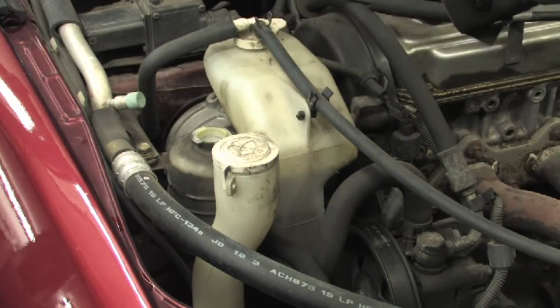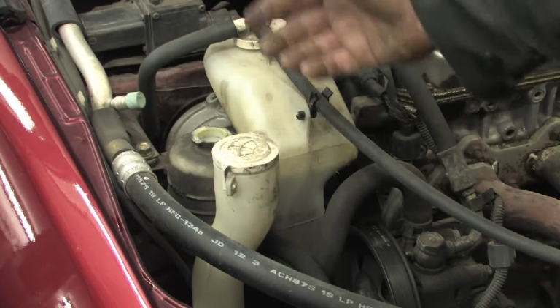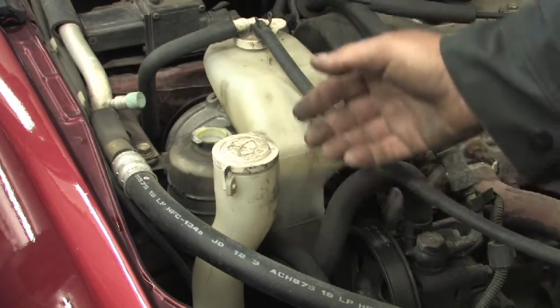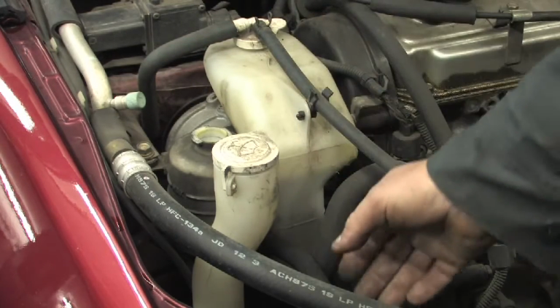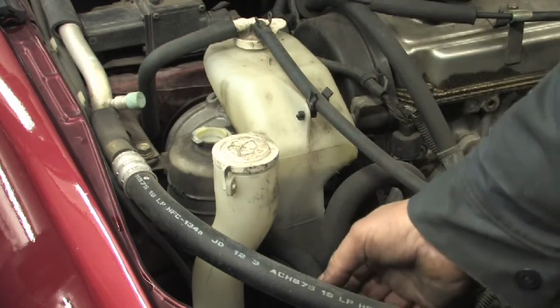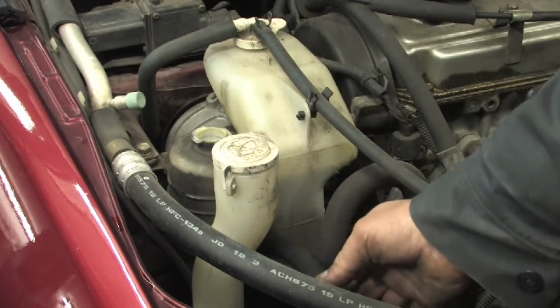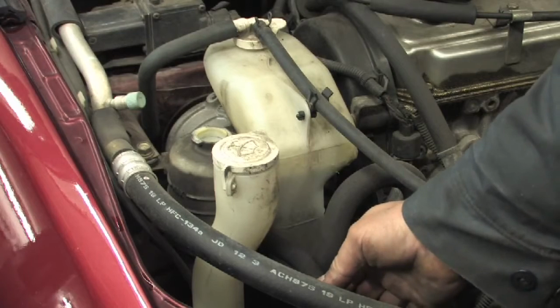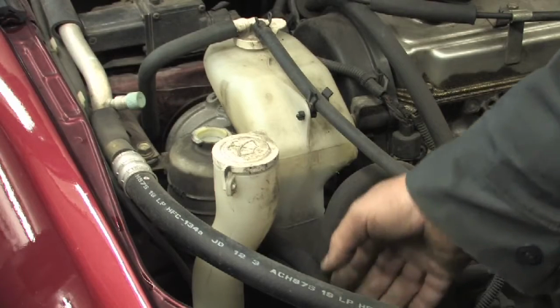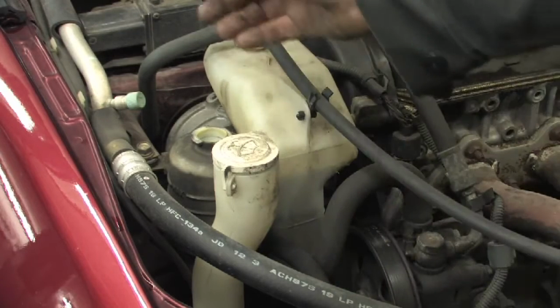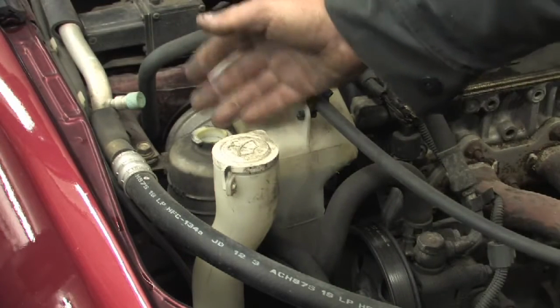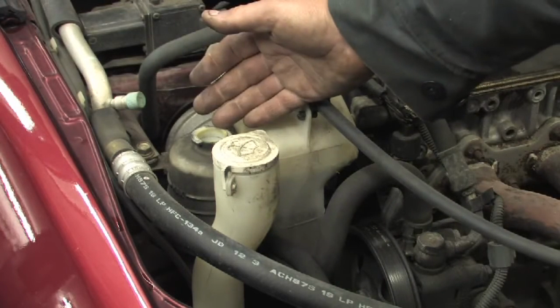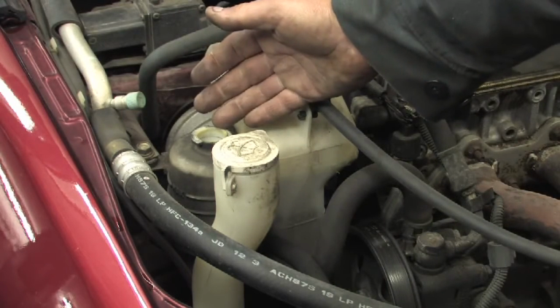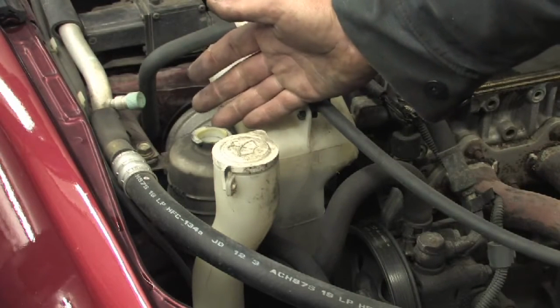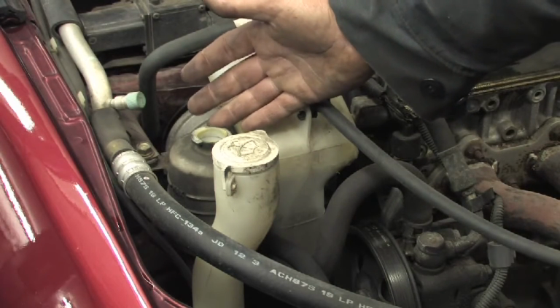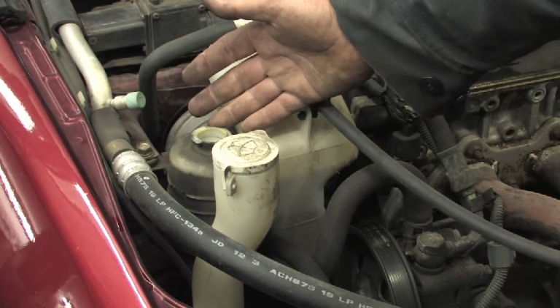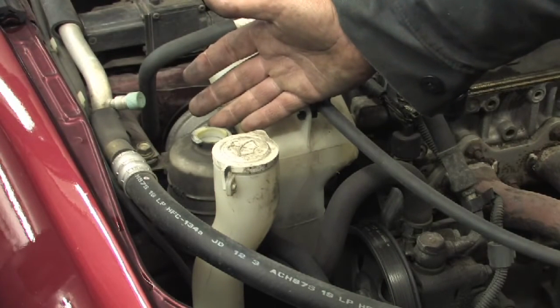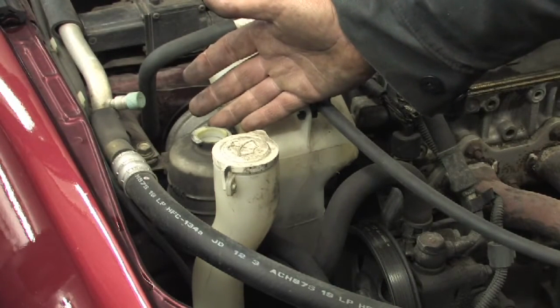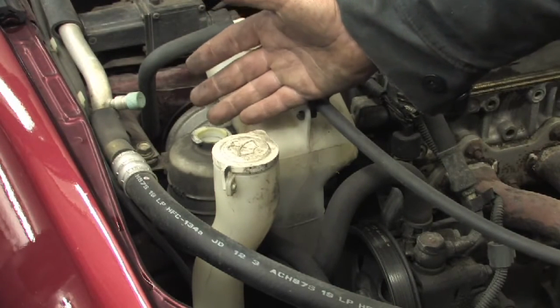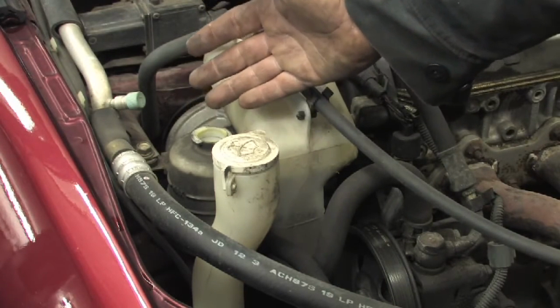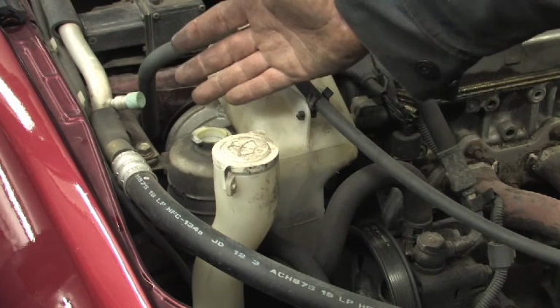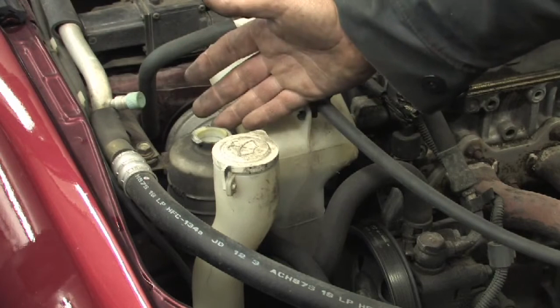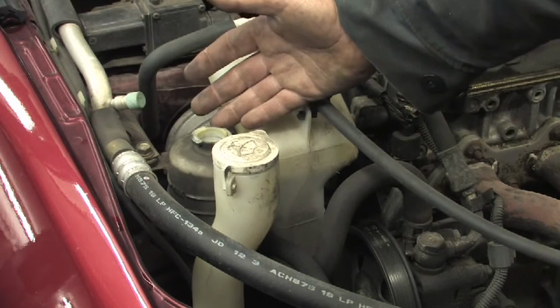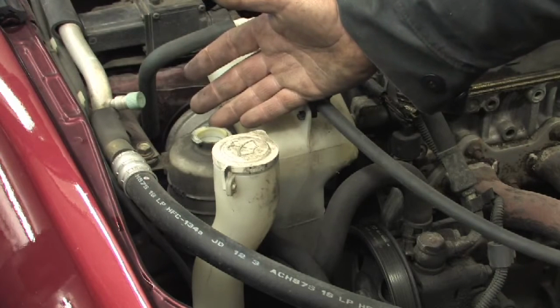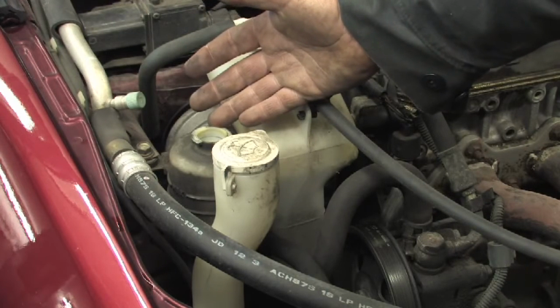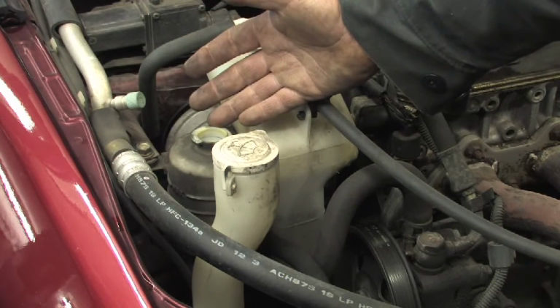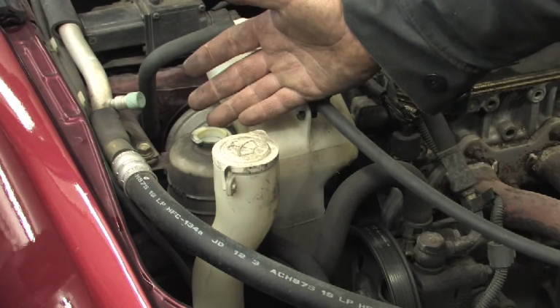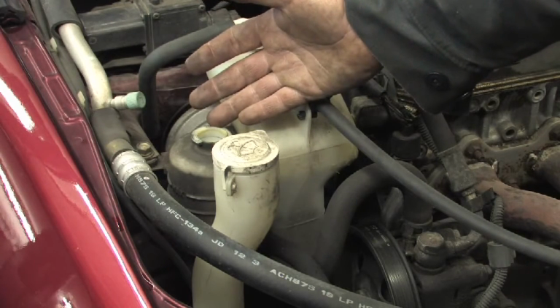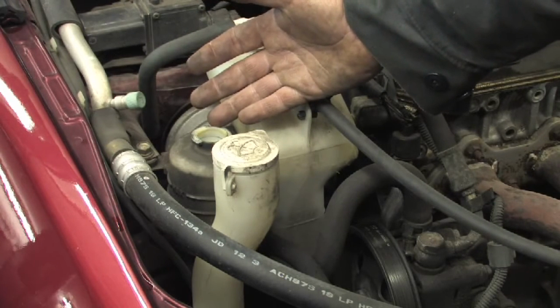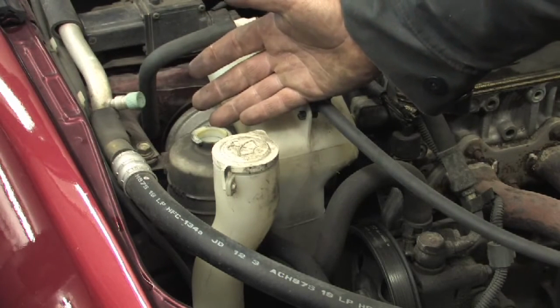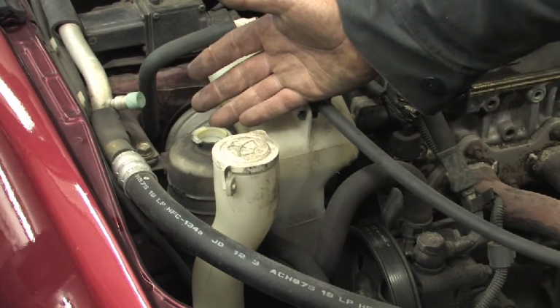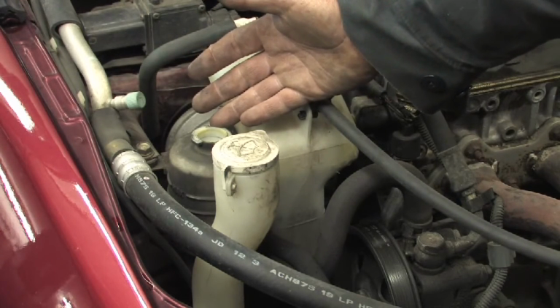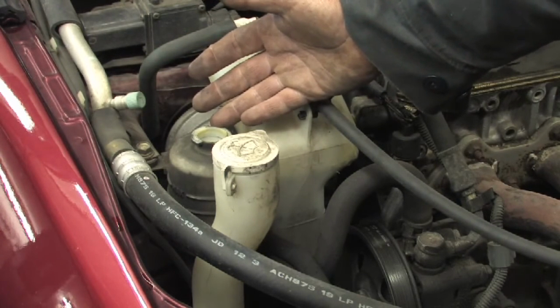At that point, you would want to reconnect the hose, refill the reservoir to the proper level, and bleed the system to ensure there's no air in the hydraulic system of the power steering.